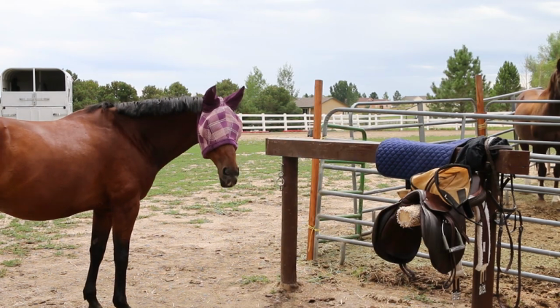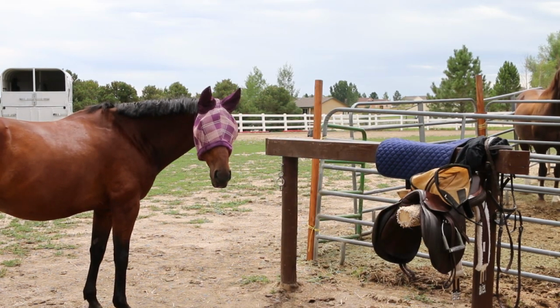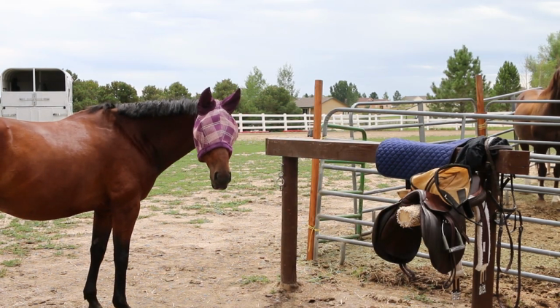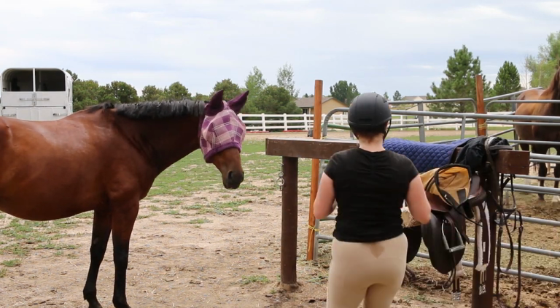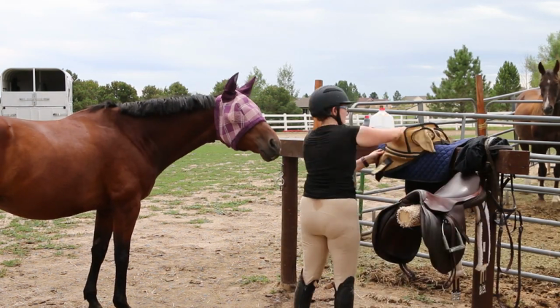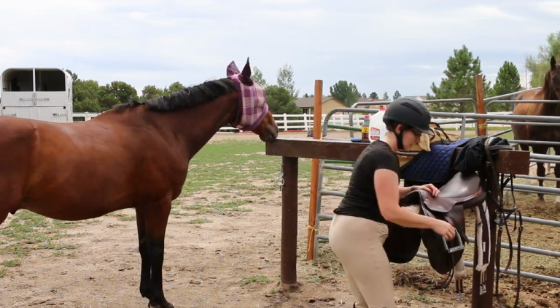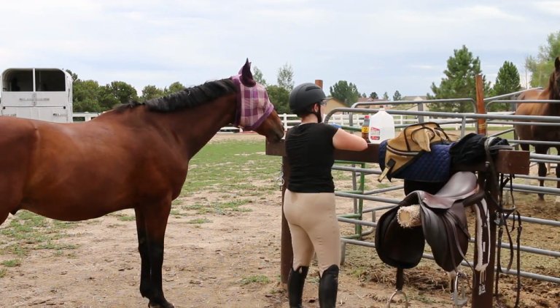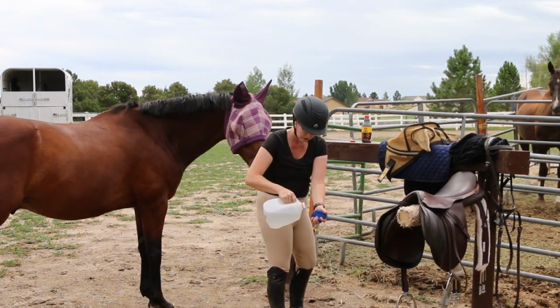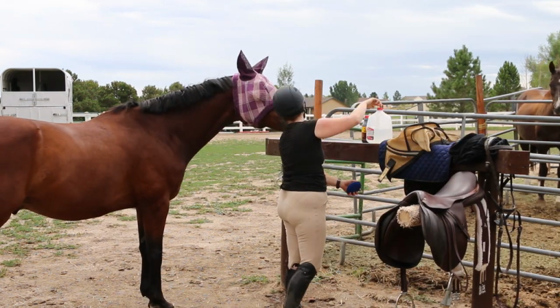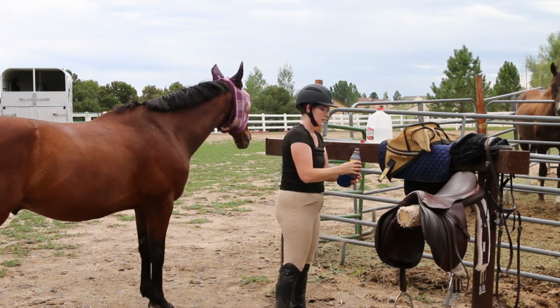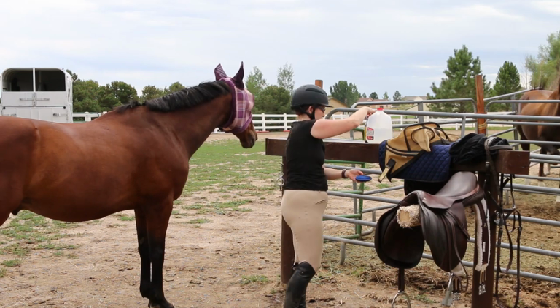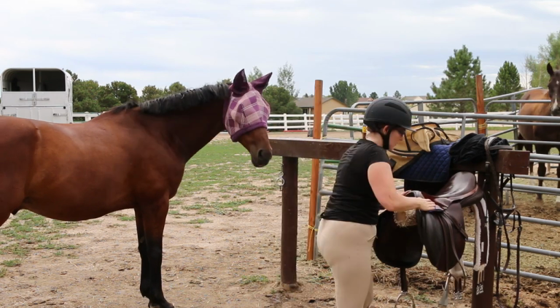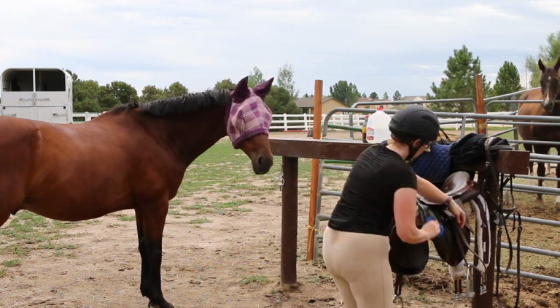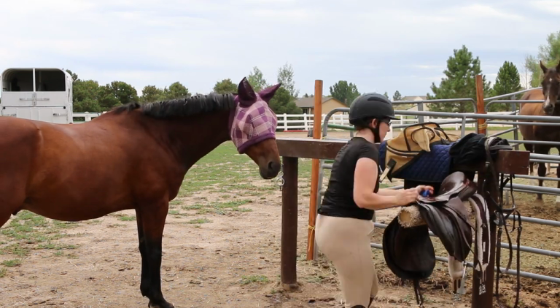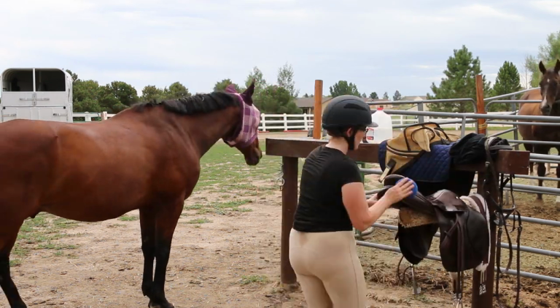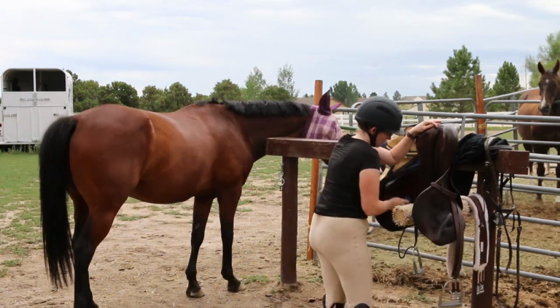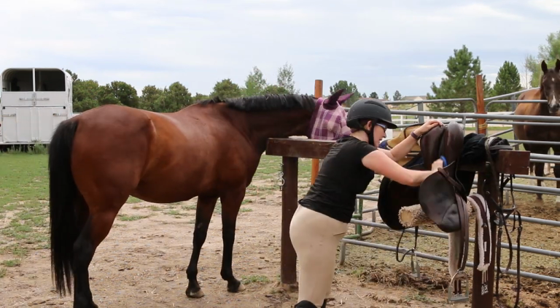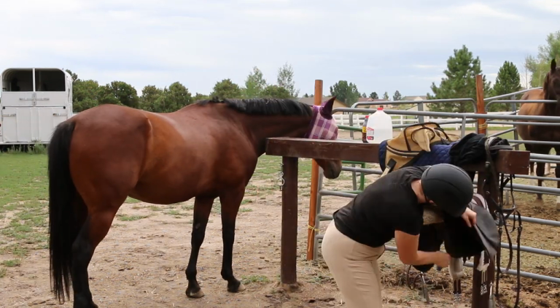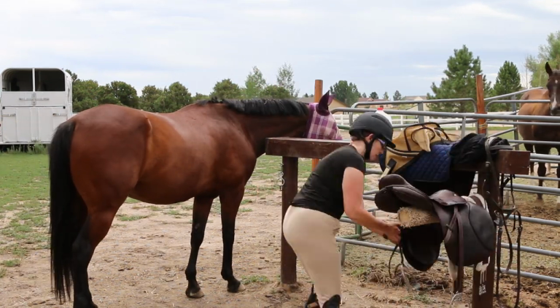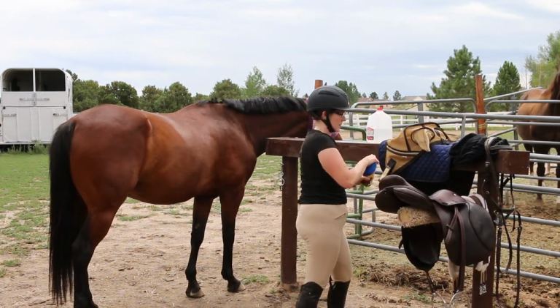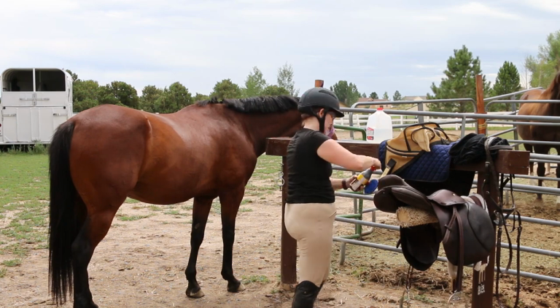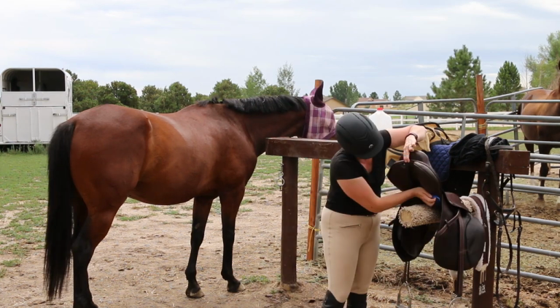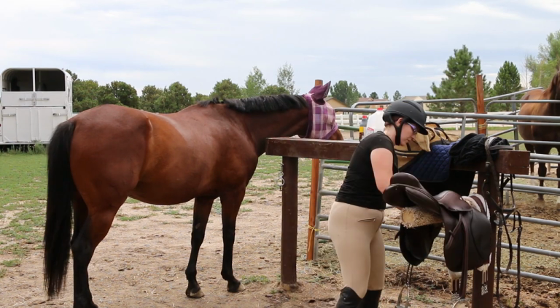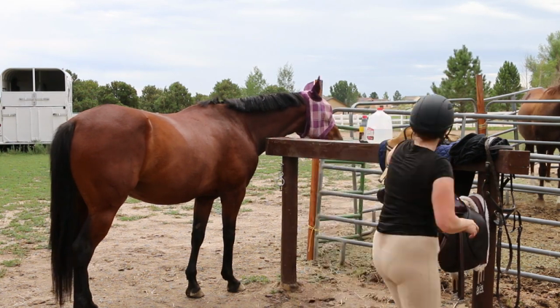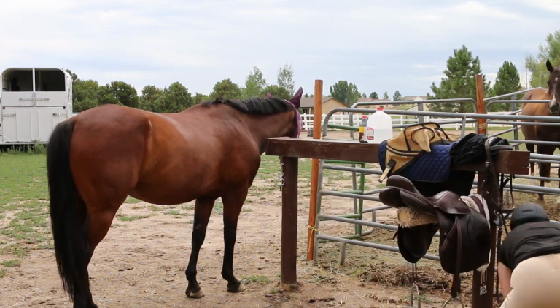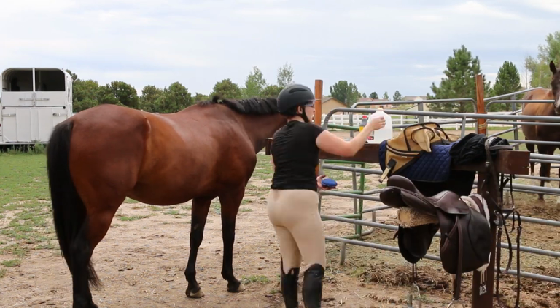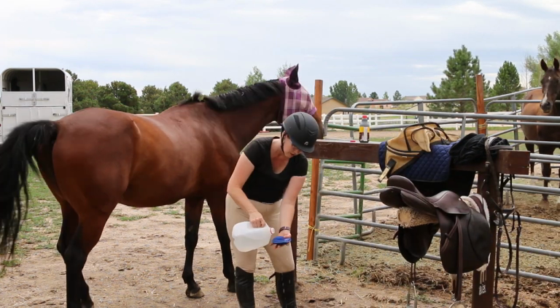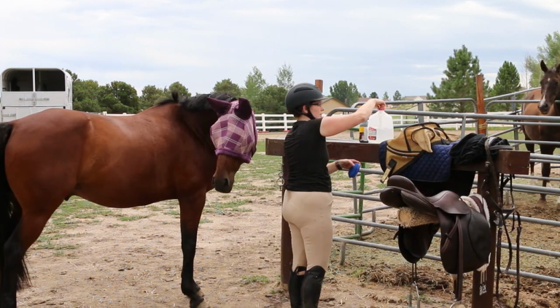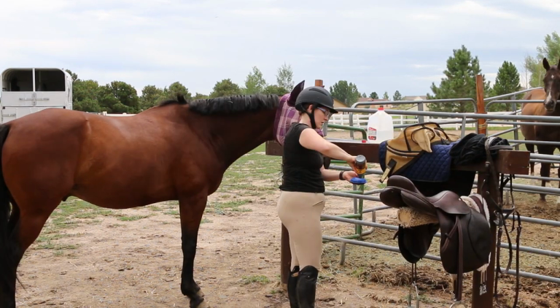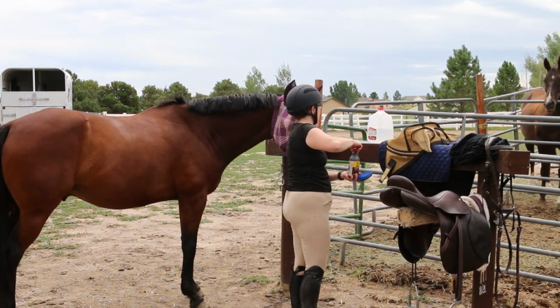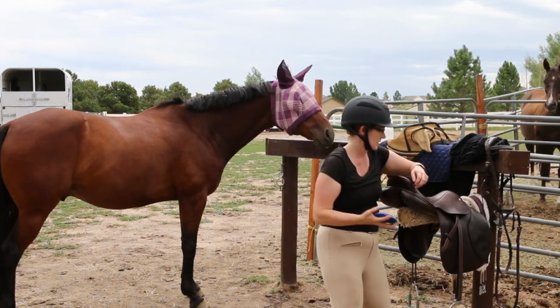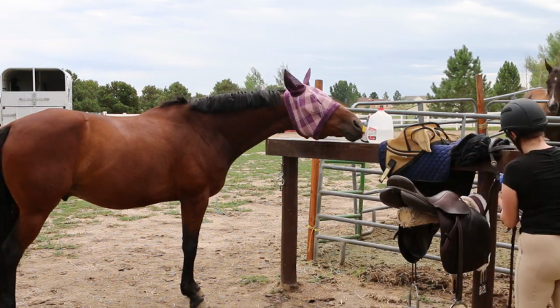And once your horse is groomed, then you can start putting stuff away. It's important to make sure that you put everything away in its place so it will be ready to go the next time you're ready to ride. I also think it's a good idea to clean your tack before you put it away.